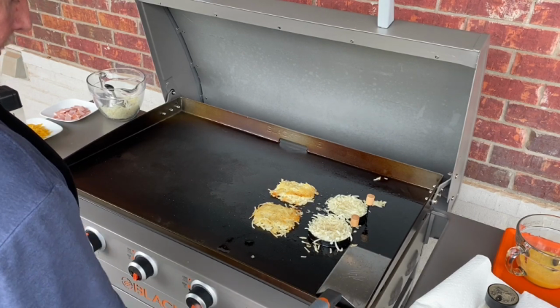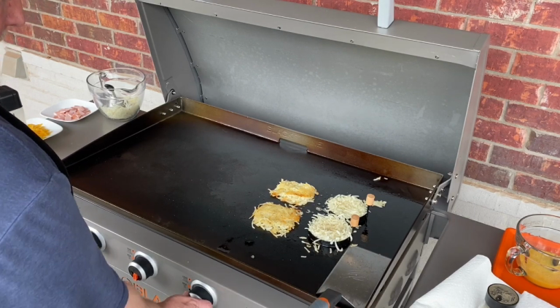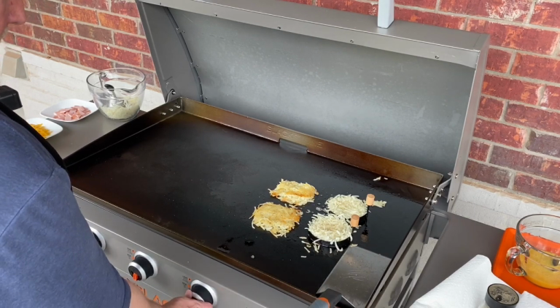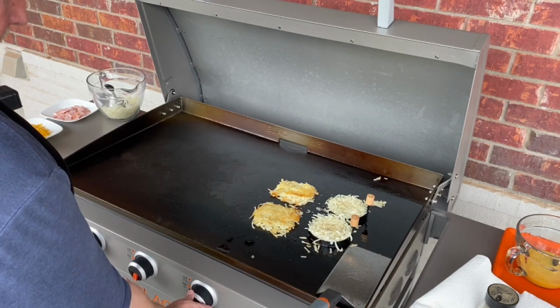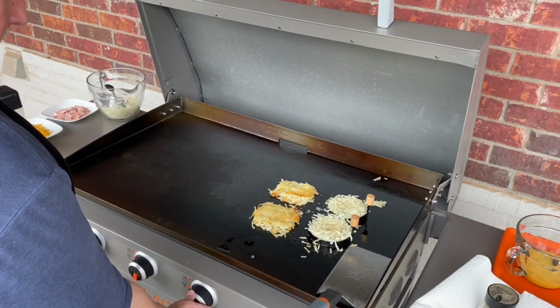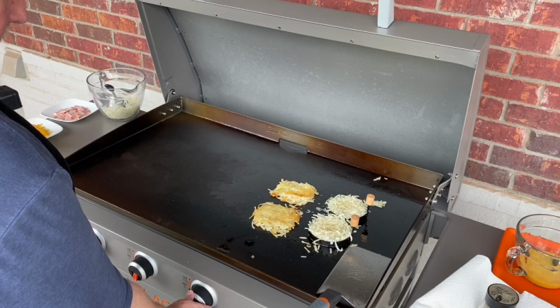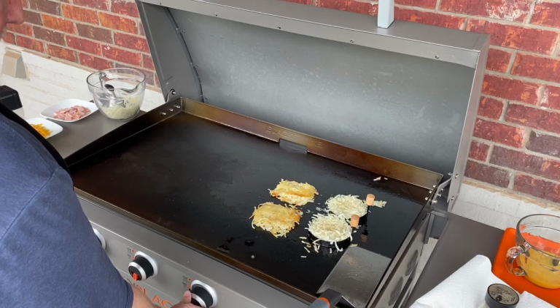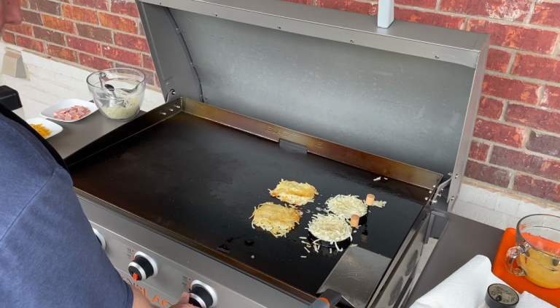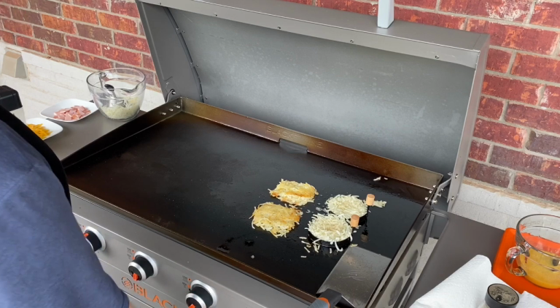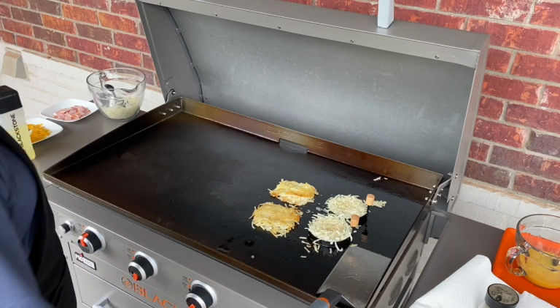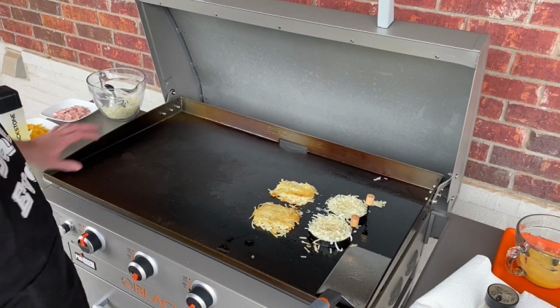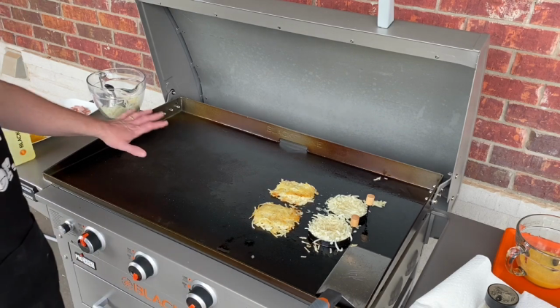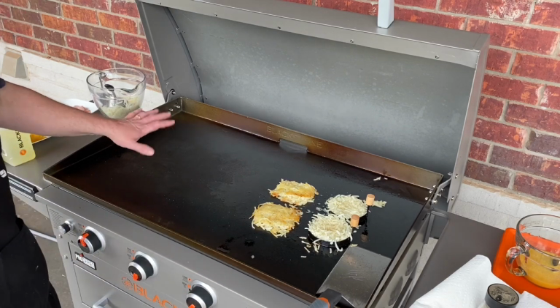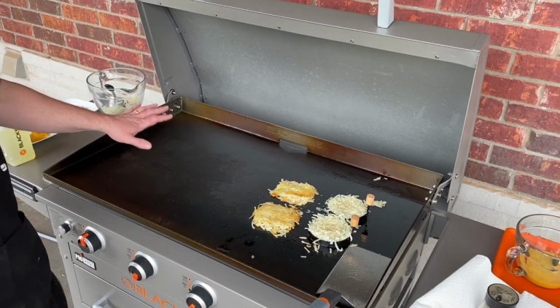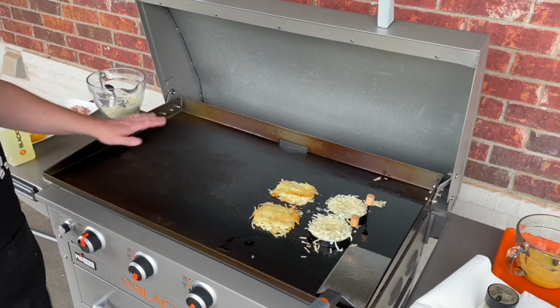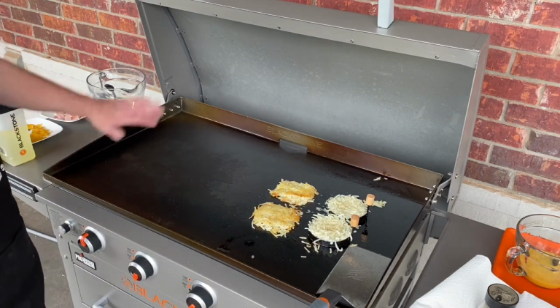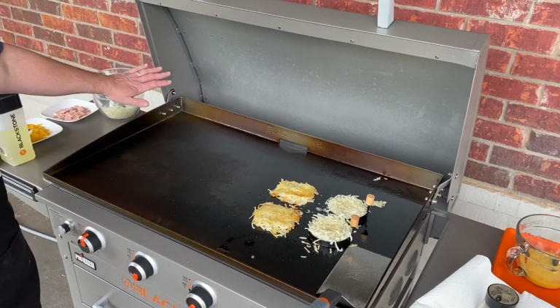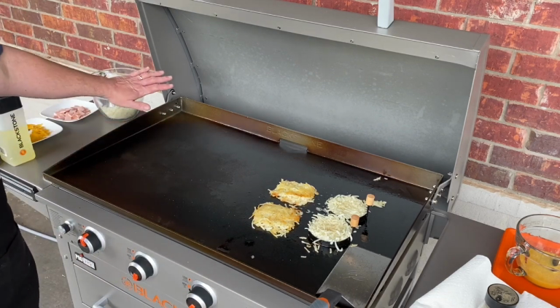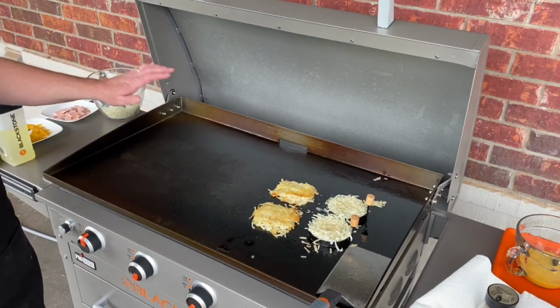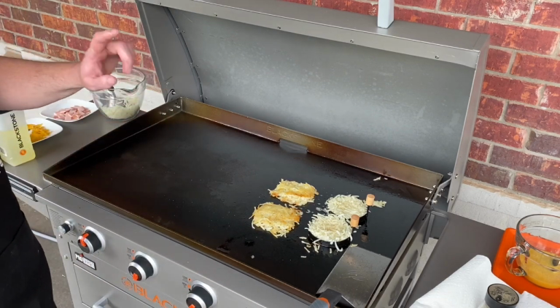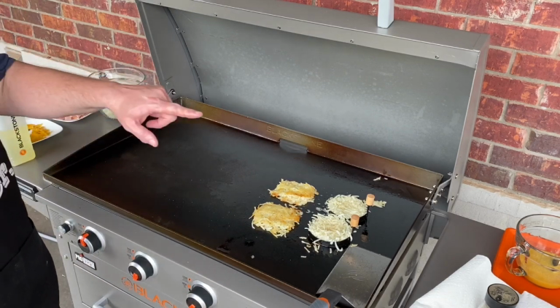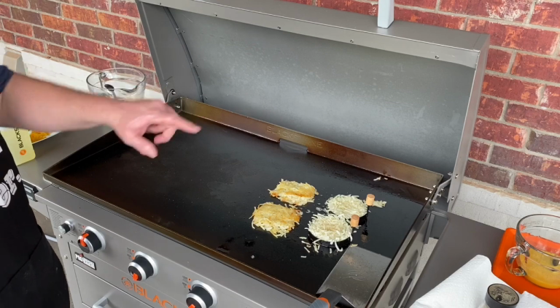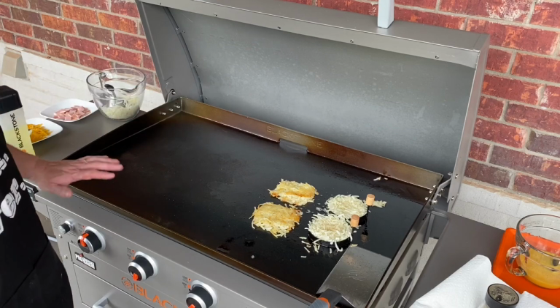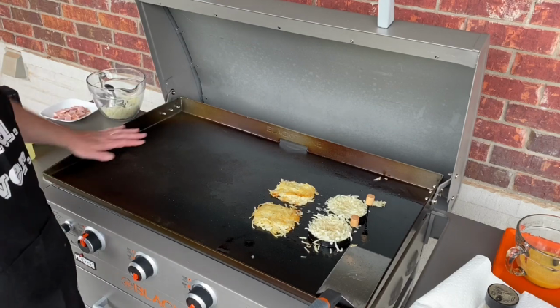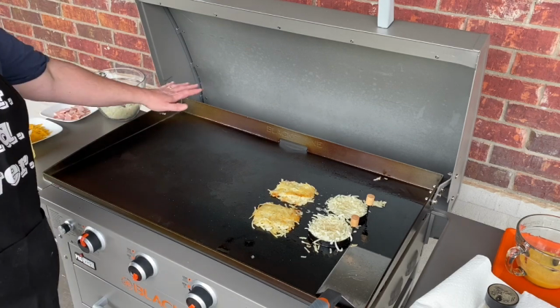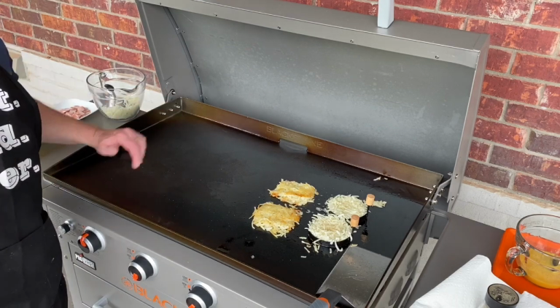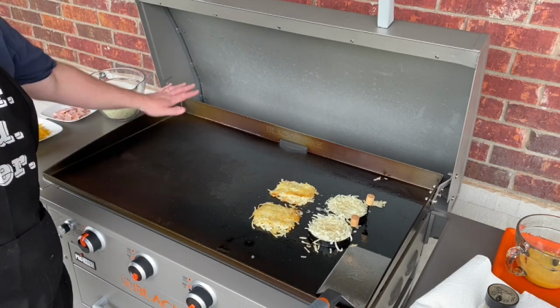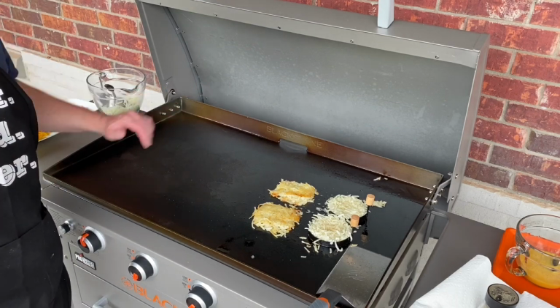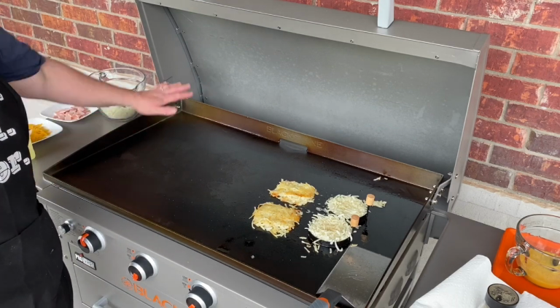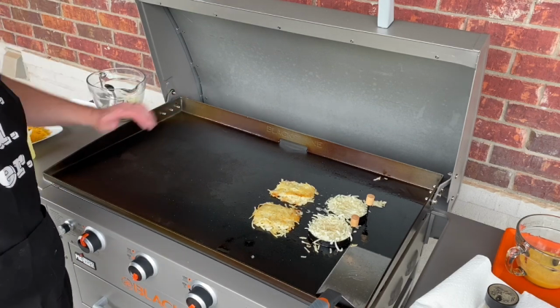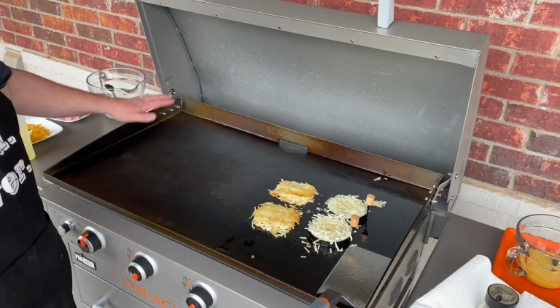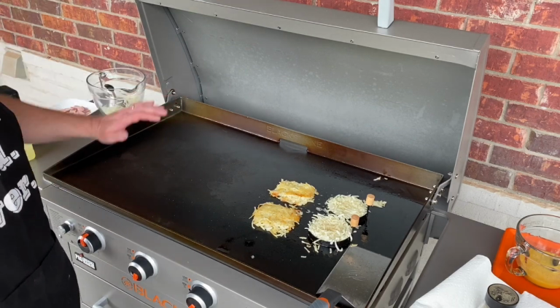Put those burners up just a little bit more there. I've got the burner on this side here completely off. When I start the eggs, I don't want it to be too hot and get it to scramble too fast.